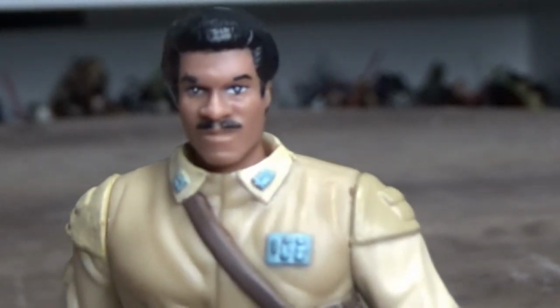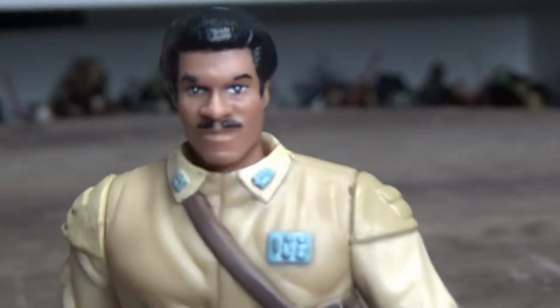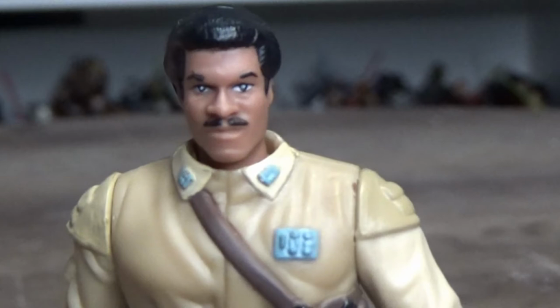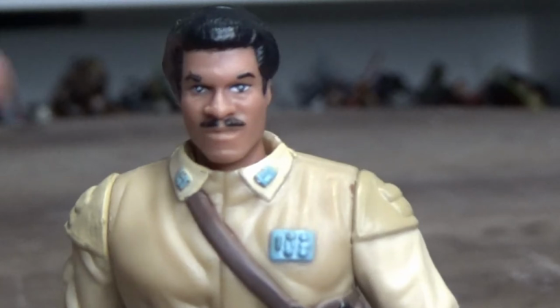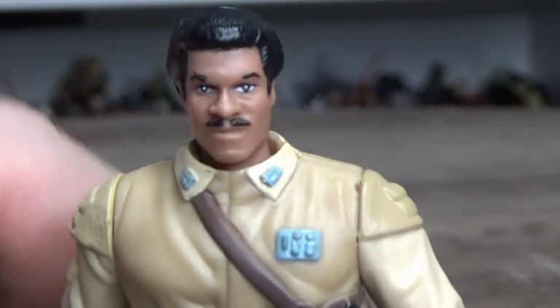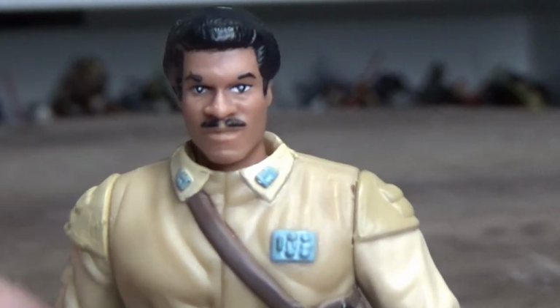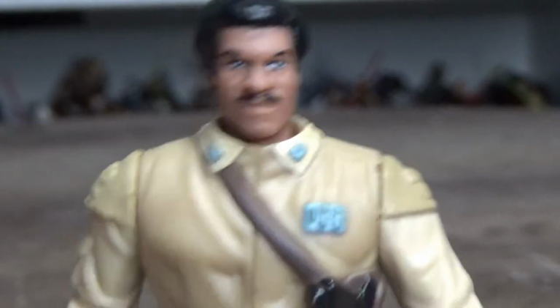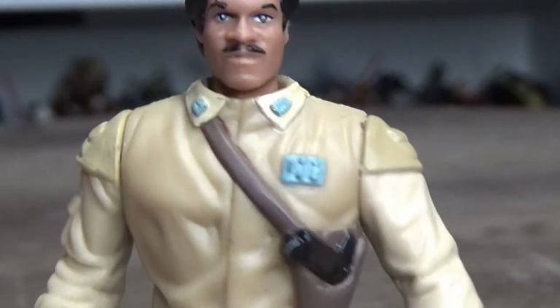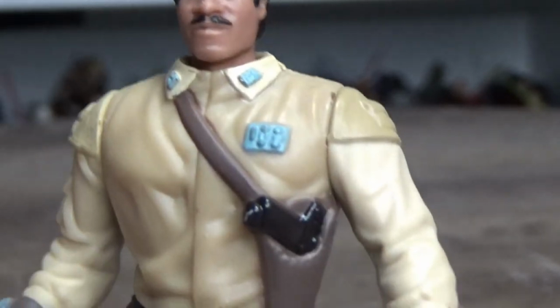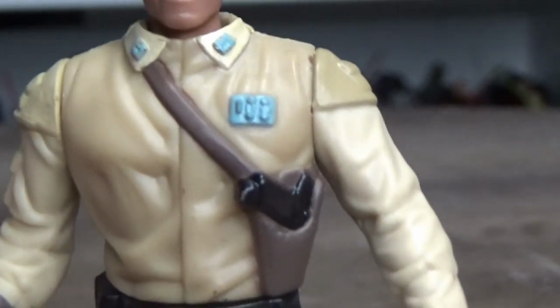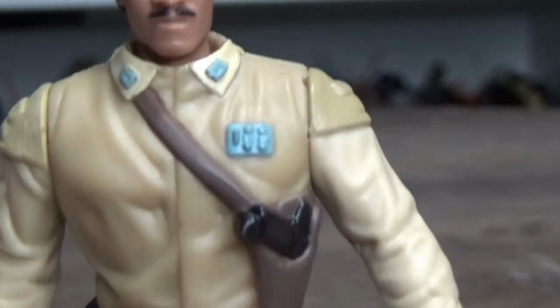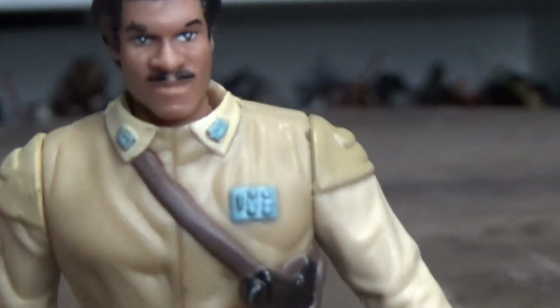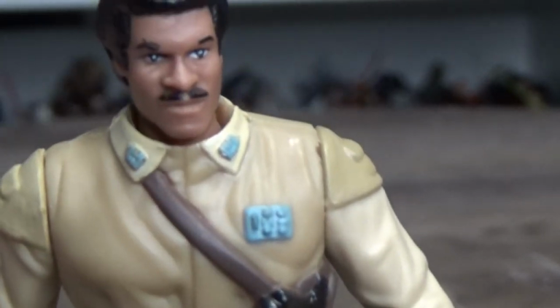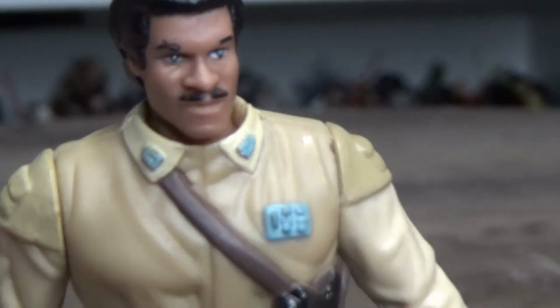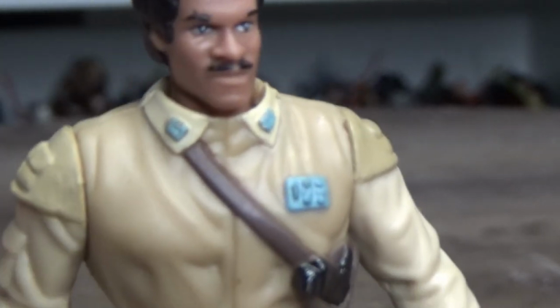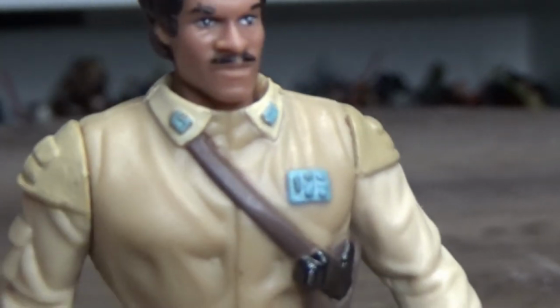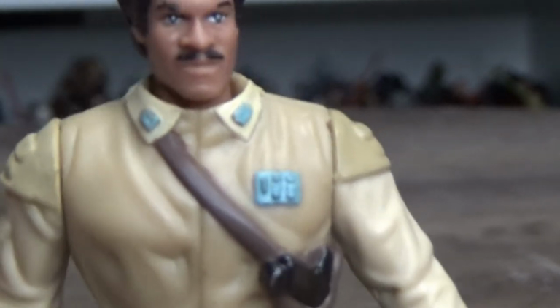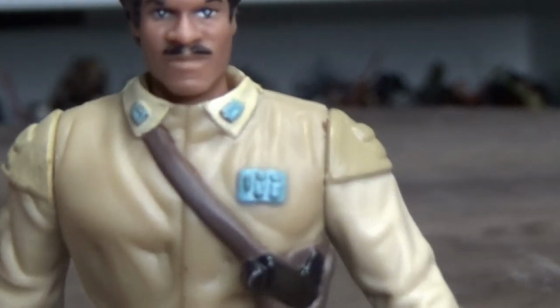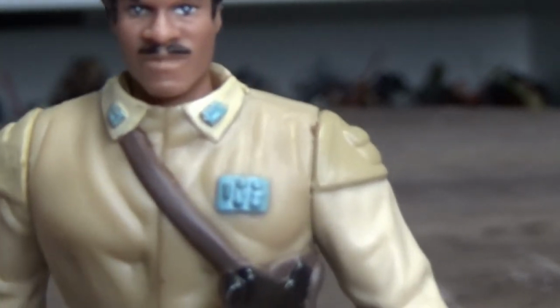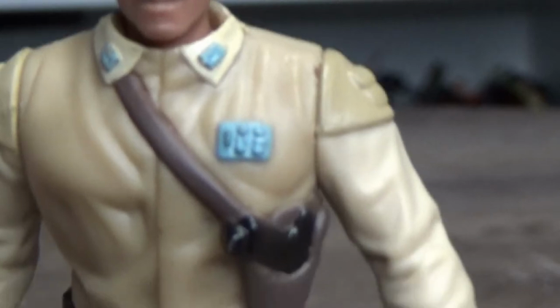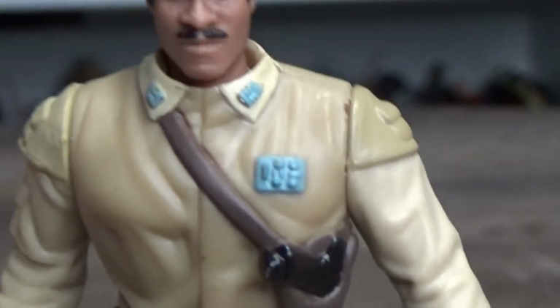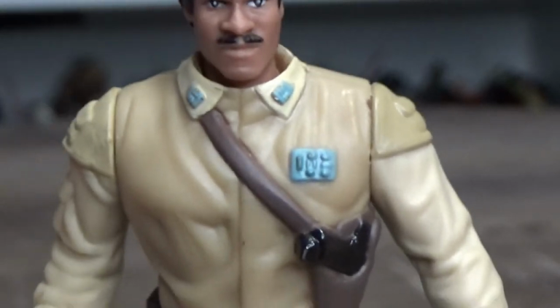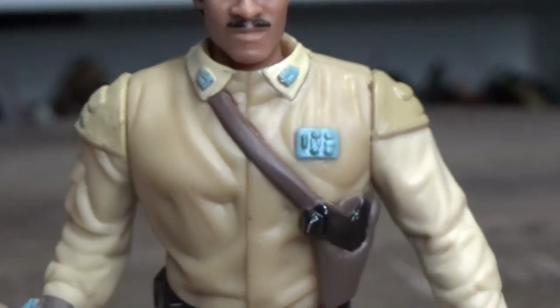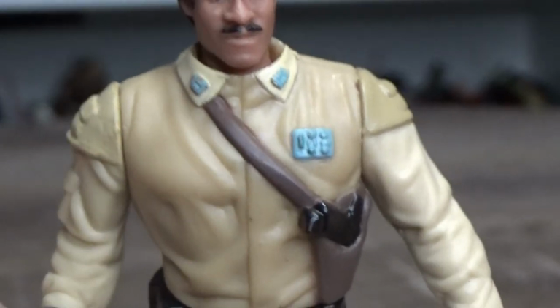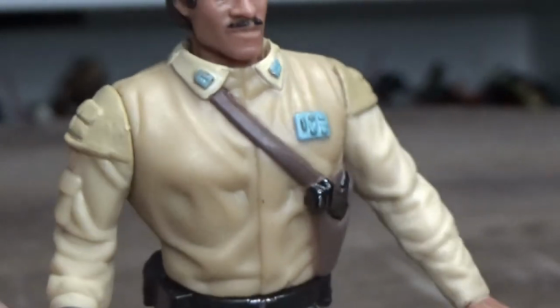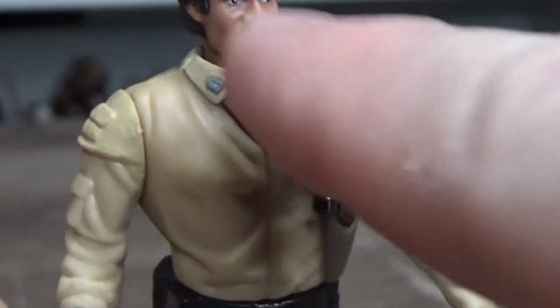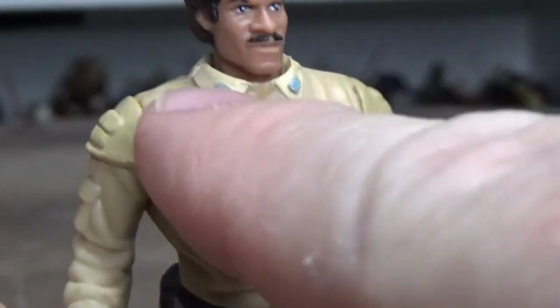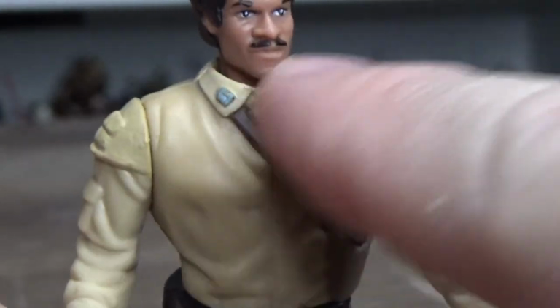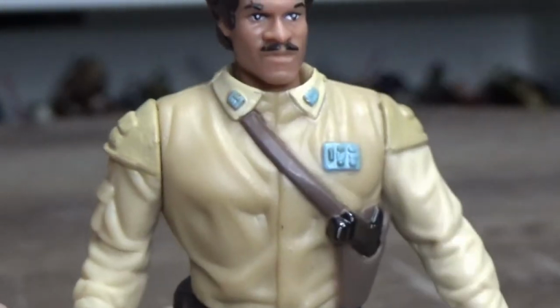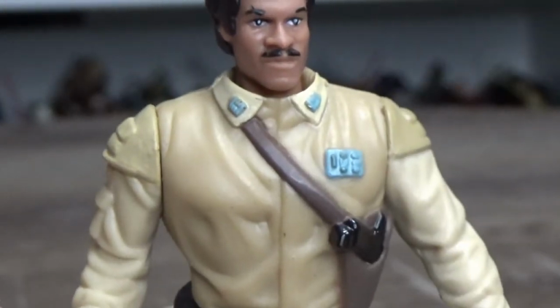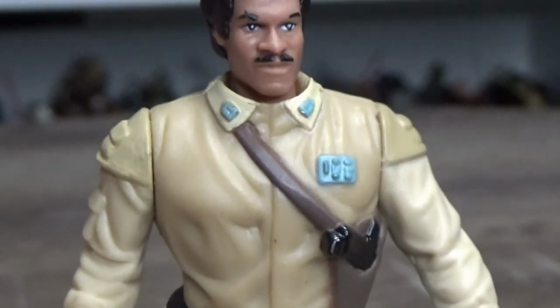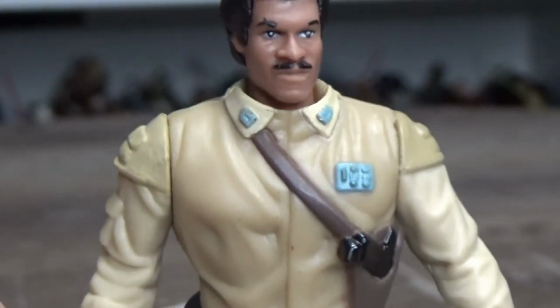Who doesn't love Lando, honestly. He's got his little rank plate and his little thingies there on the collar.